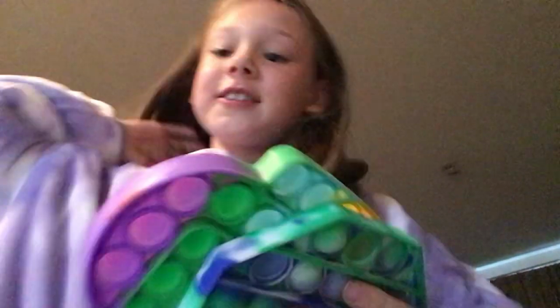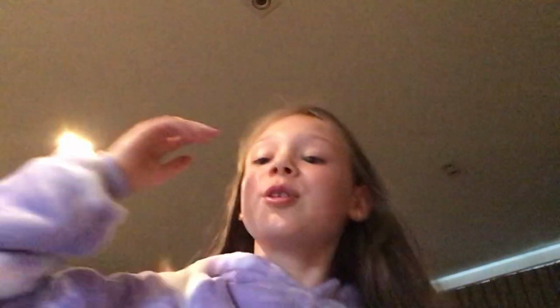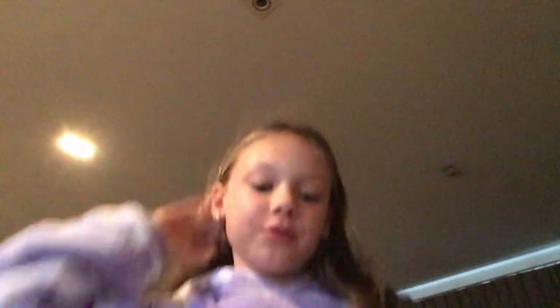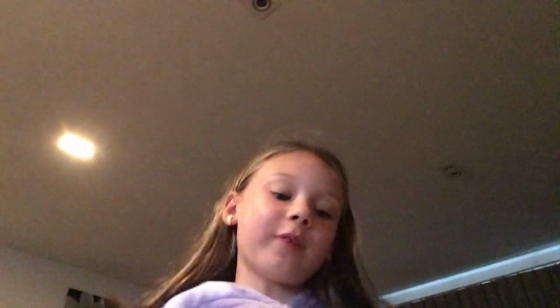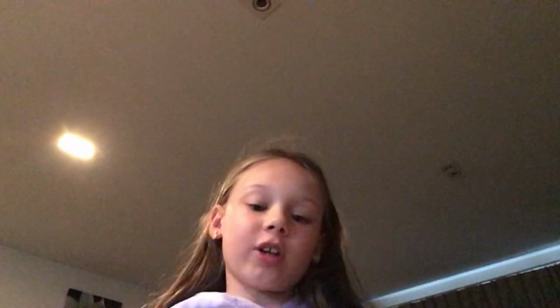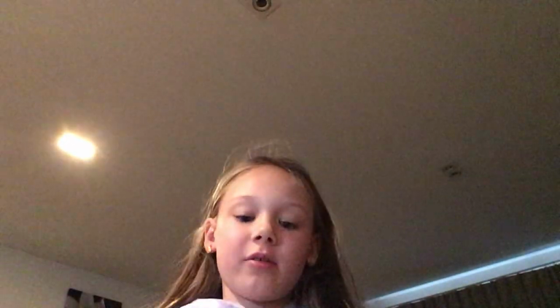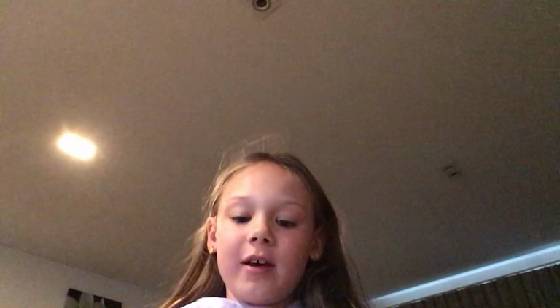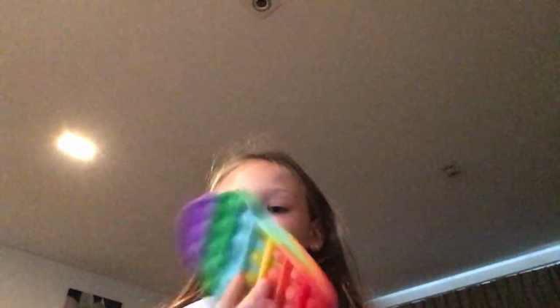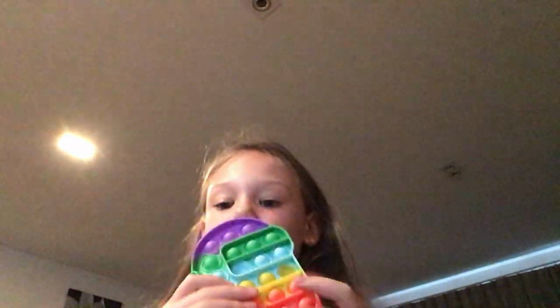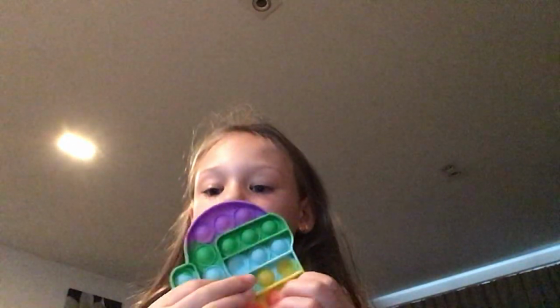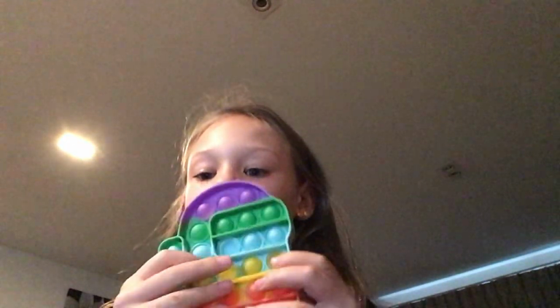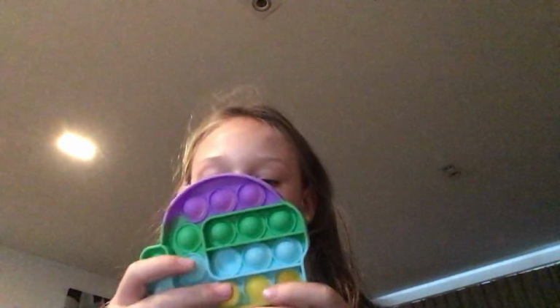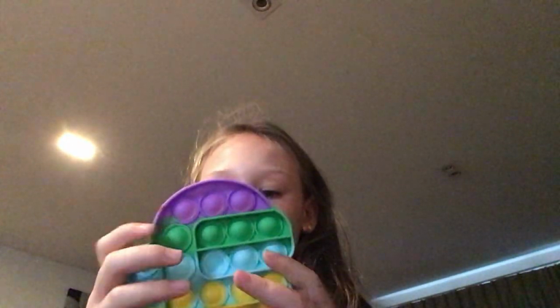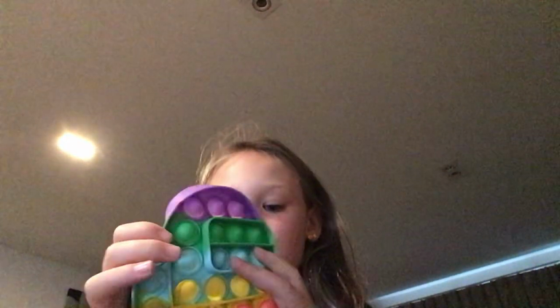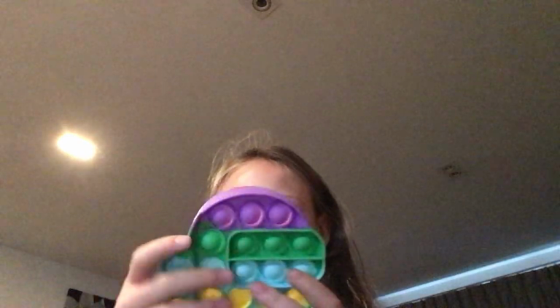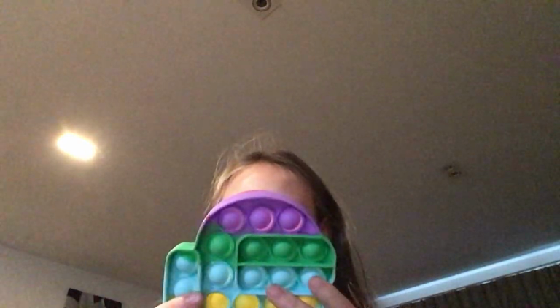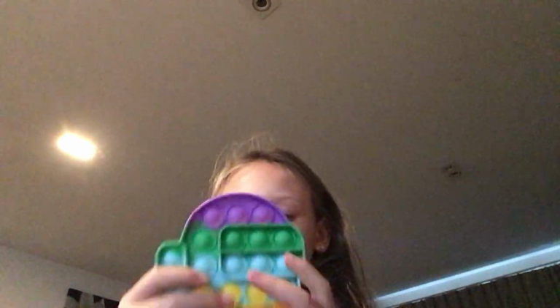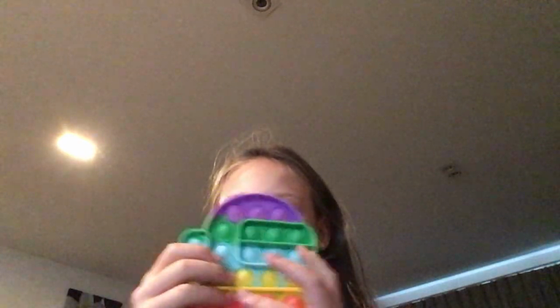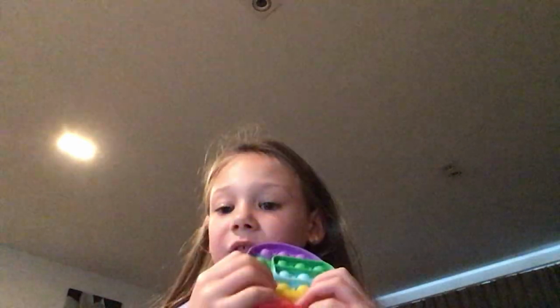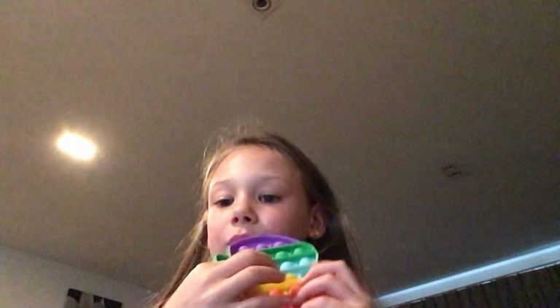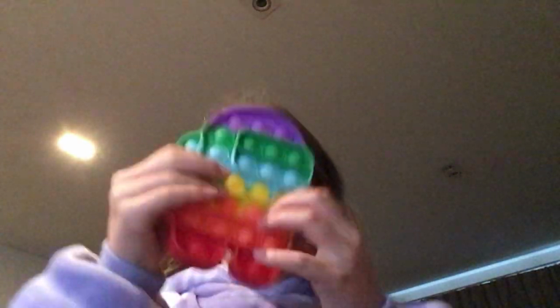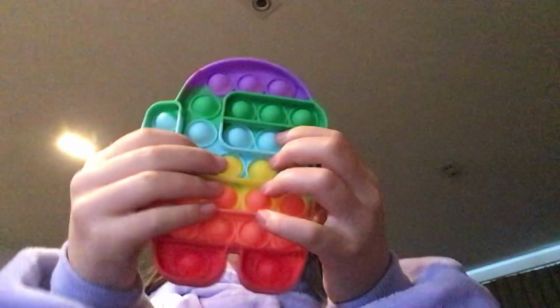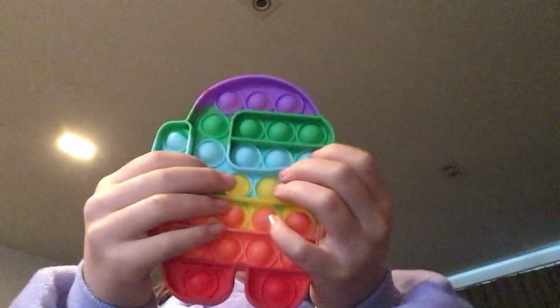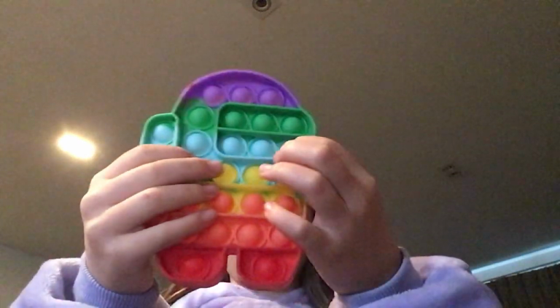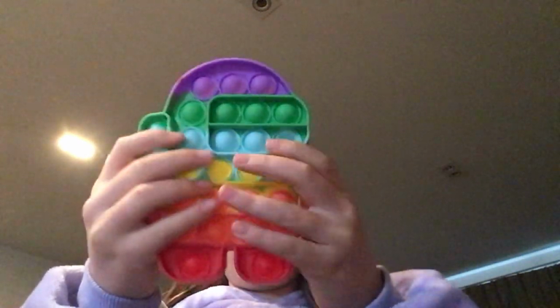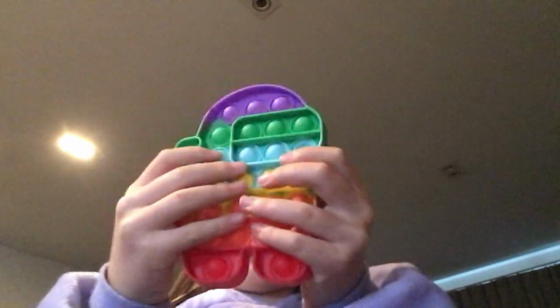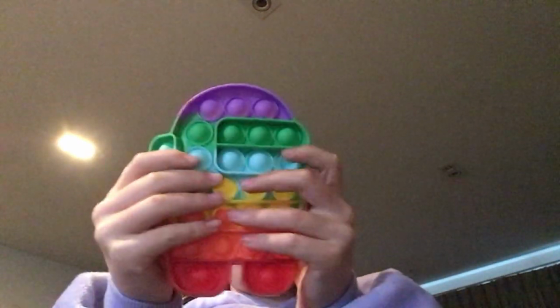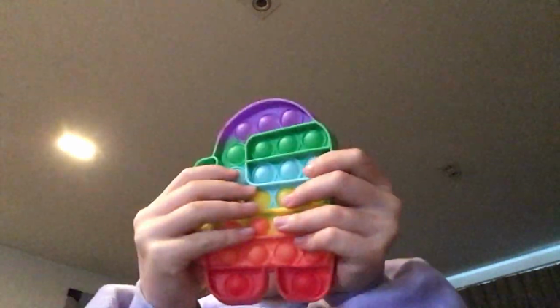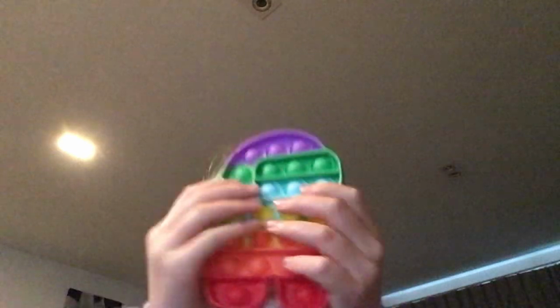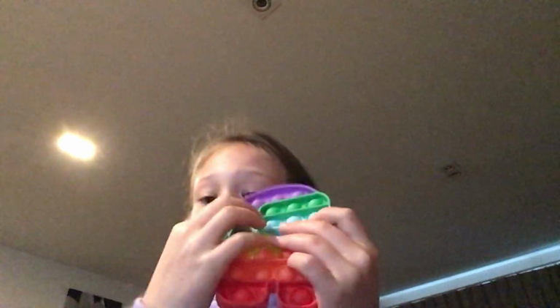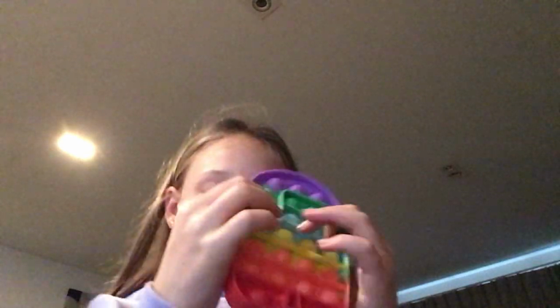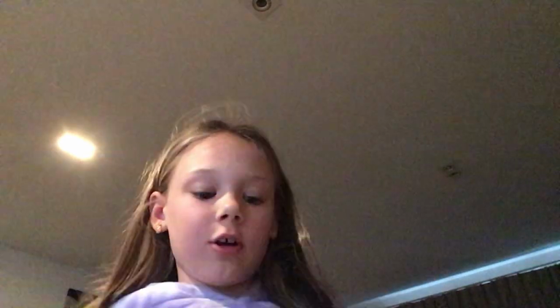Alrighty, today I'm going to show you some of my fidgets. First, I've got this in my mouse poppet. It feels really nice, but just the side is like really quiet. The rest of it's really good.